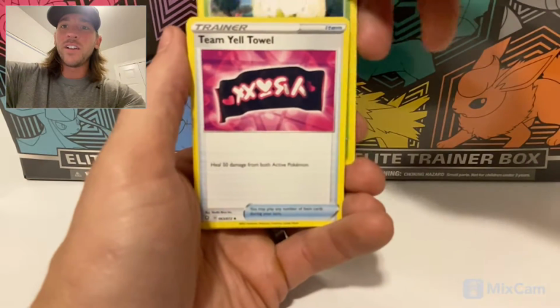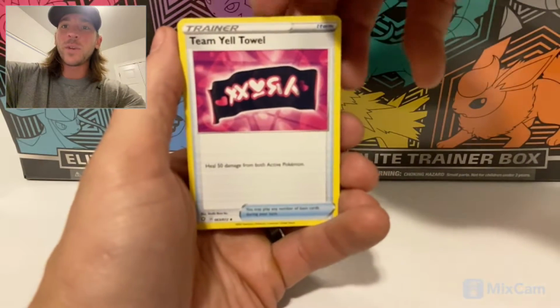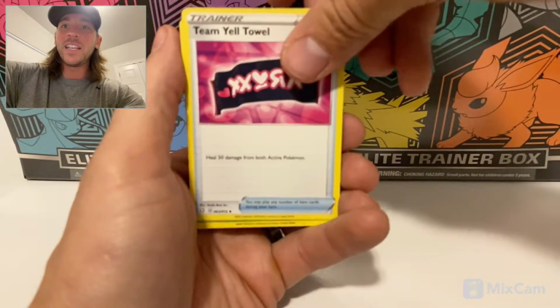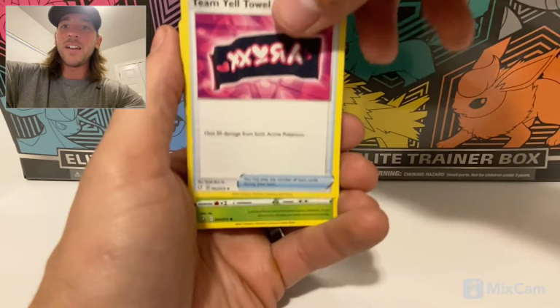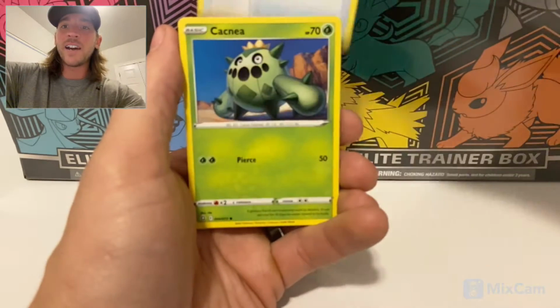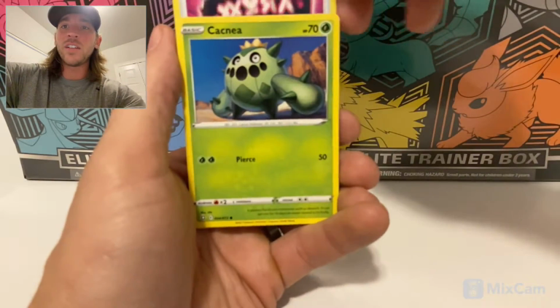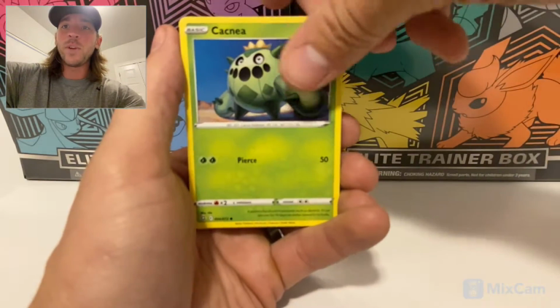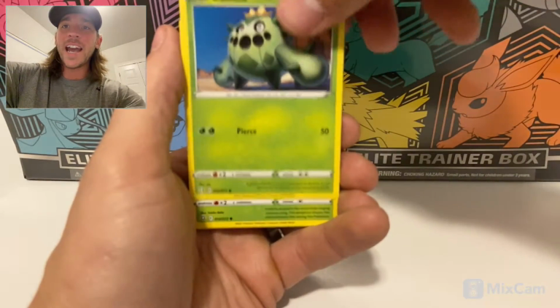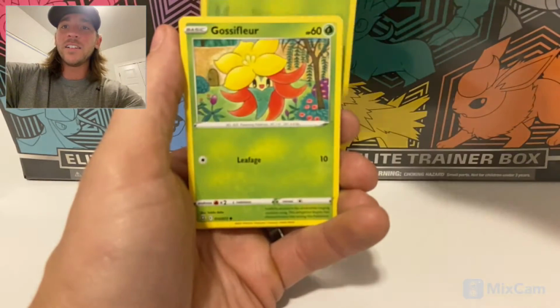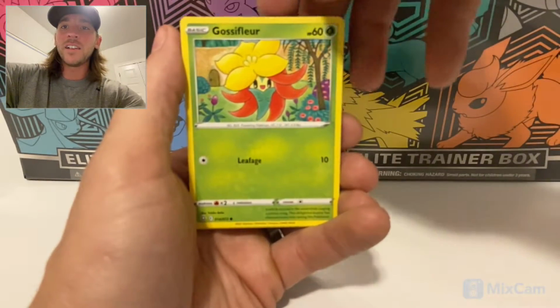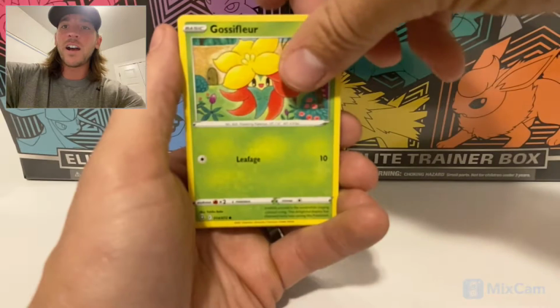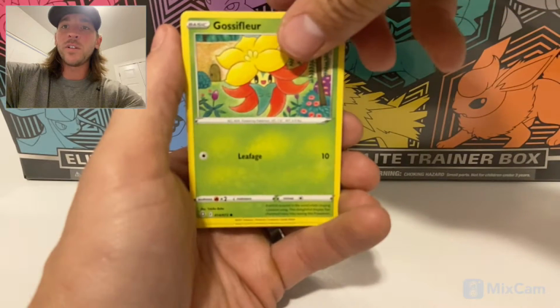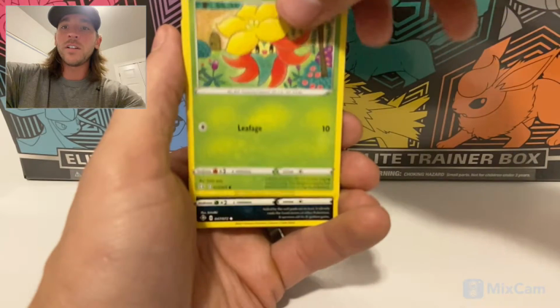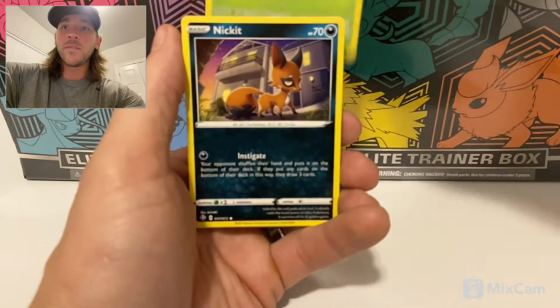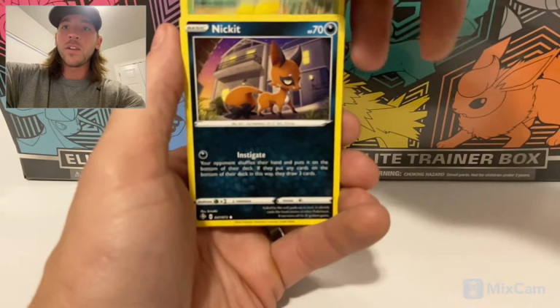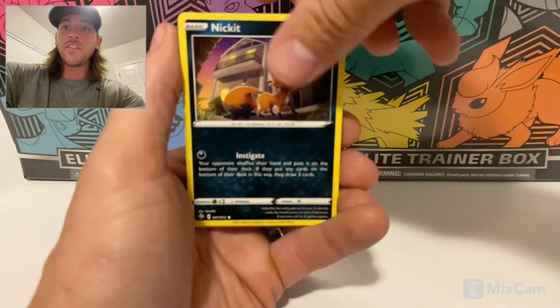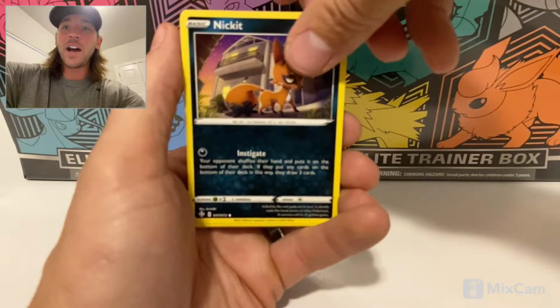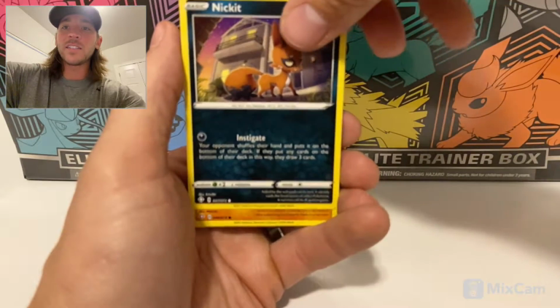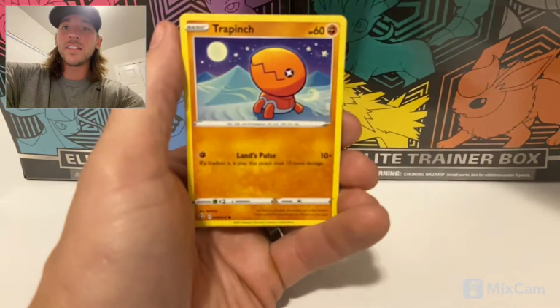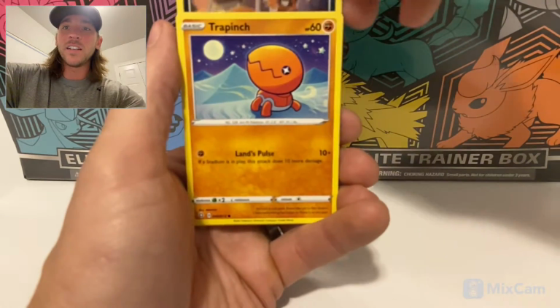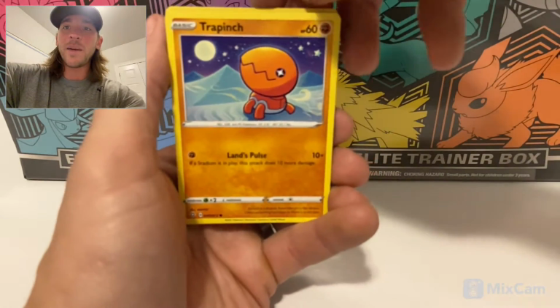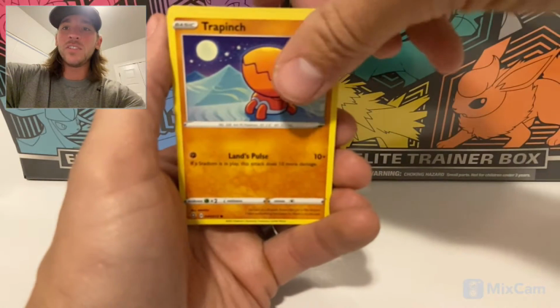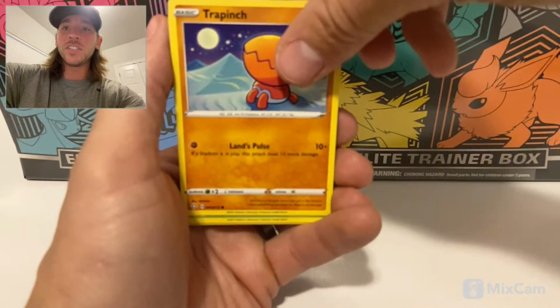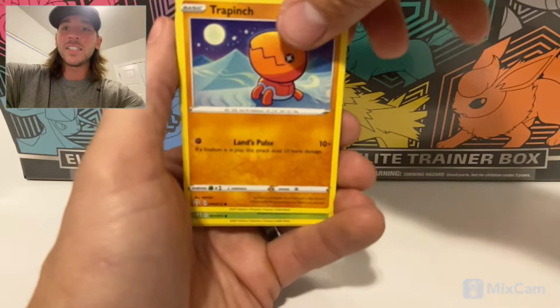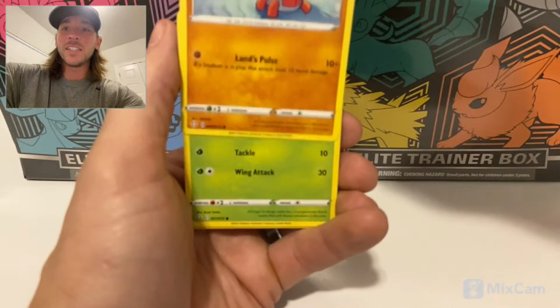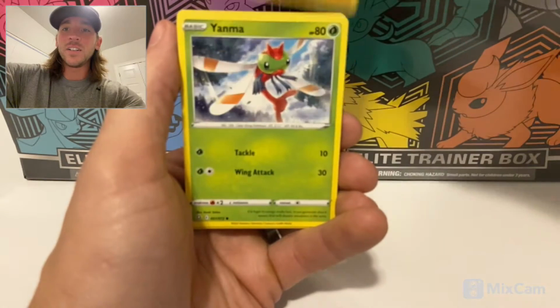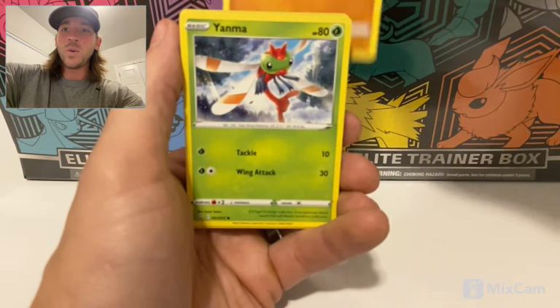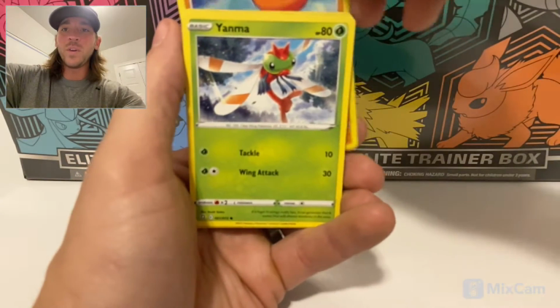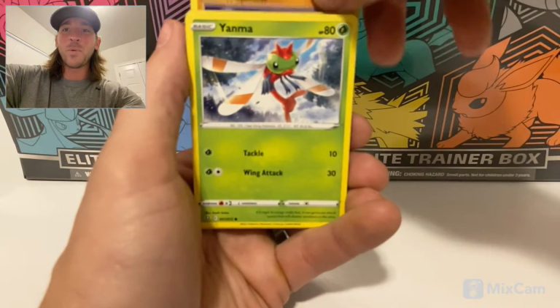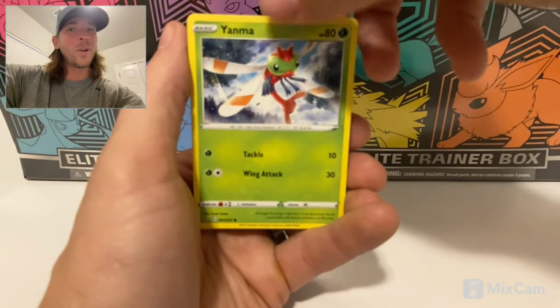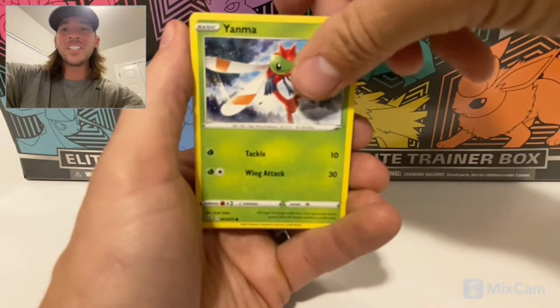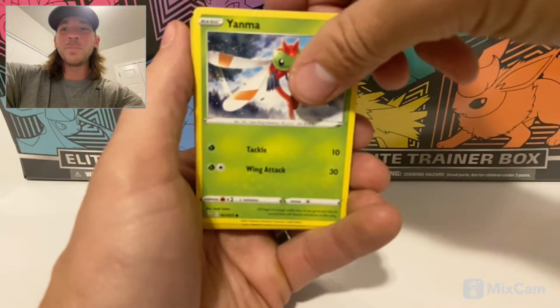So we got the Team Yeltow, we got Cacnea, Goss Fleur, we got the Fox, Trap Inch. Ooh yeah, but we're coming up in the shiny spot.